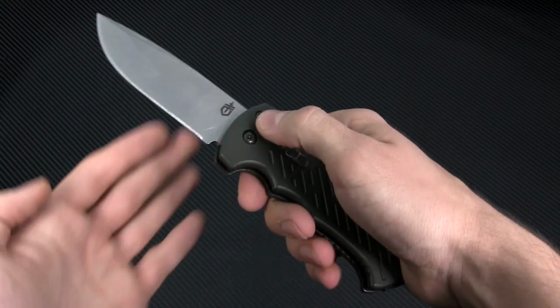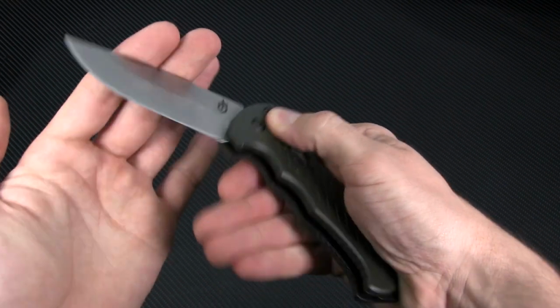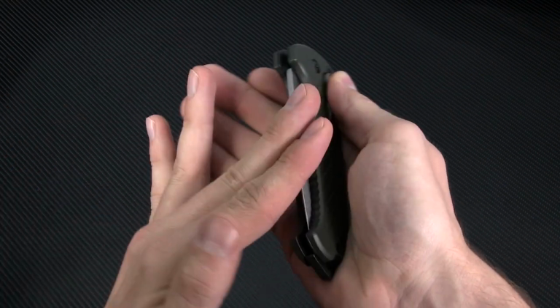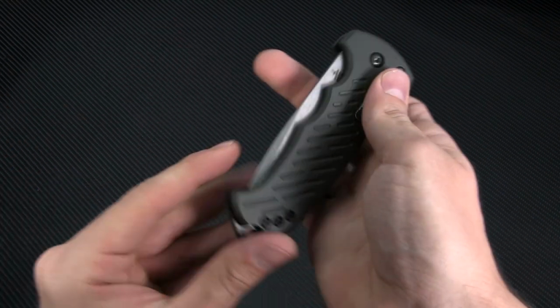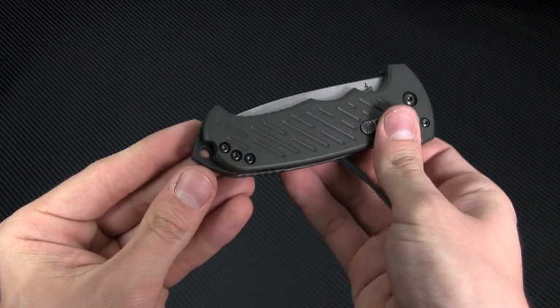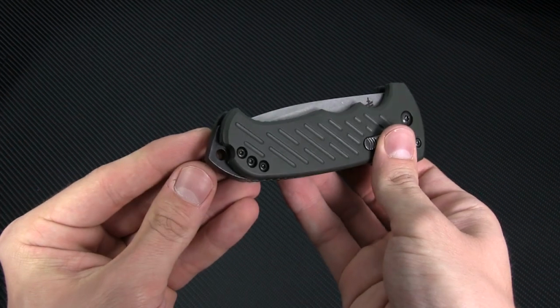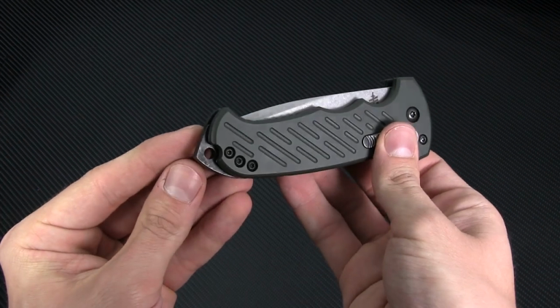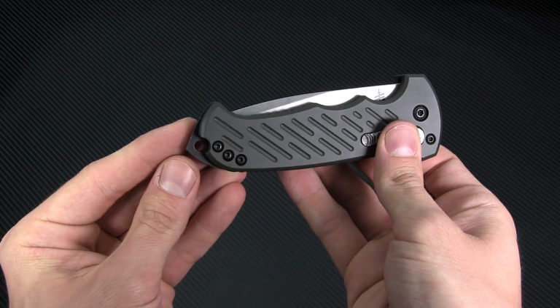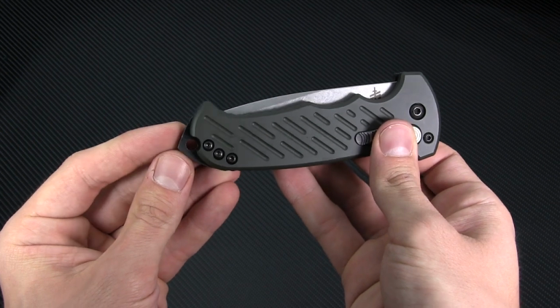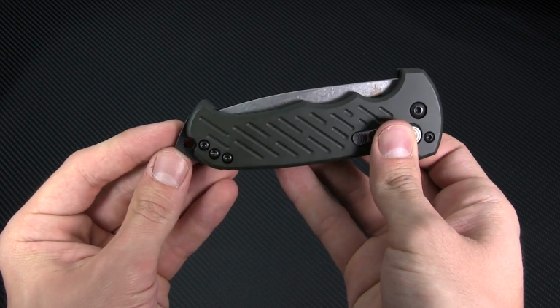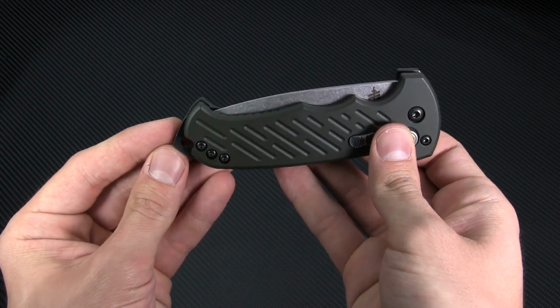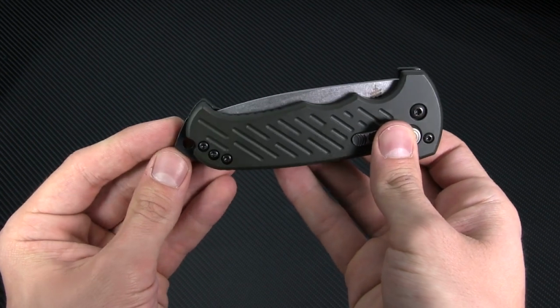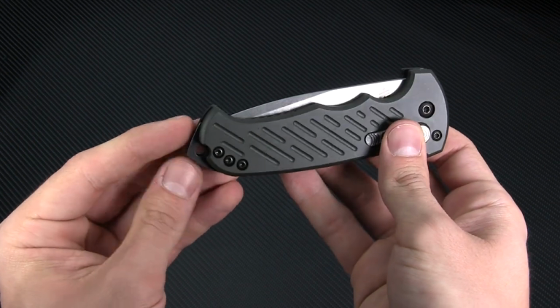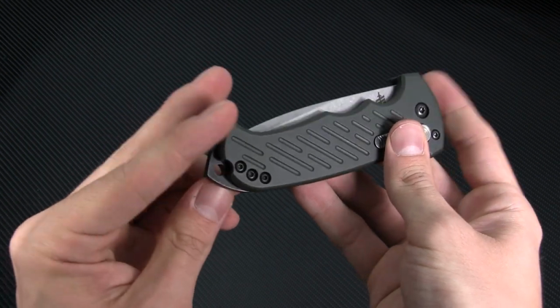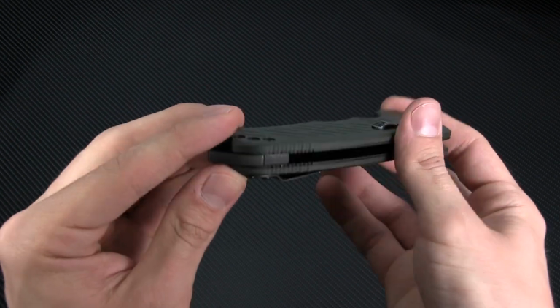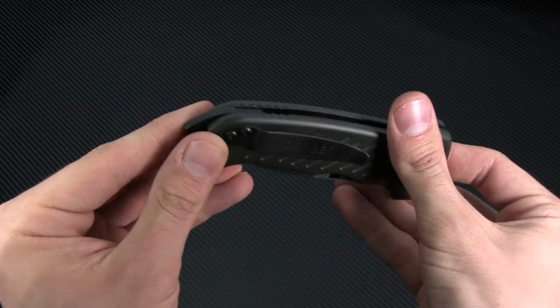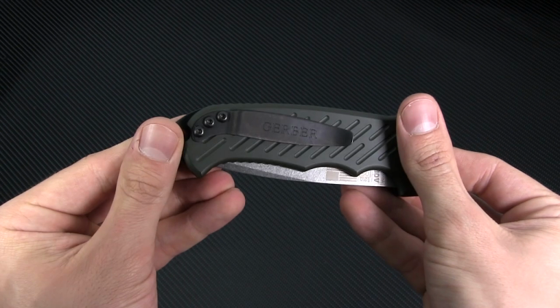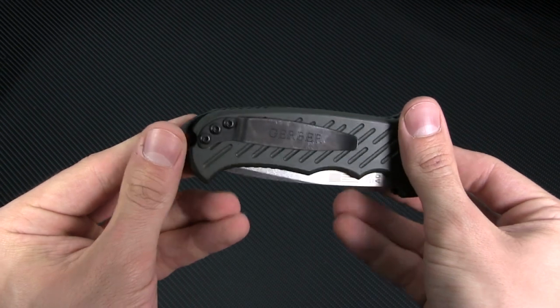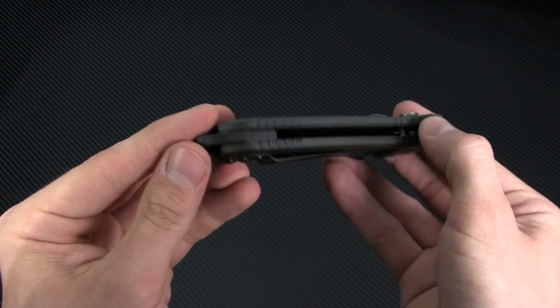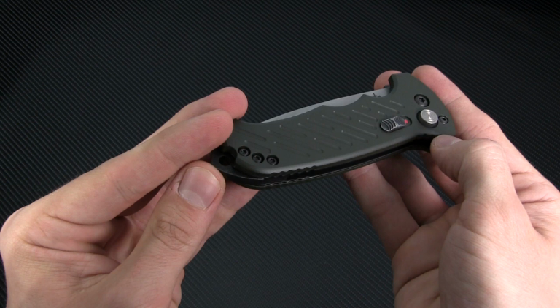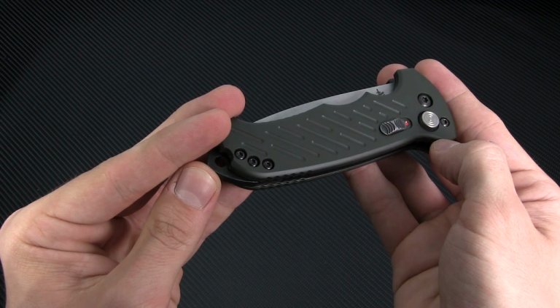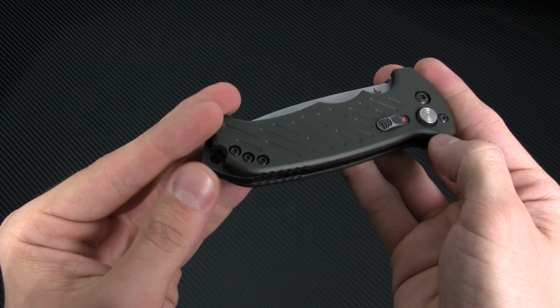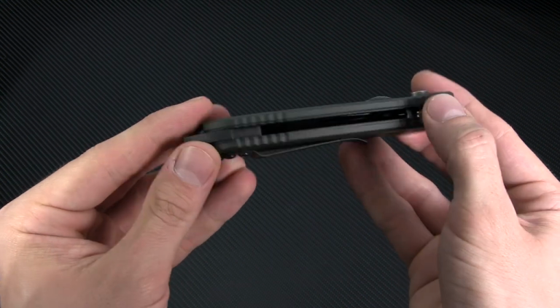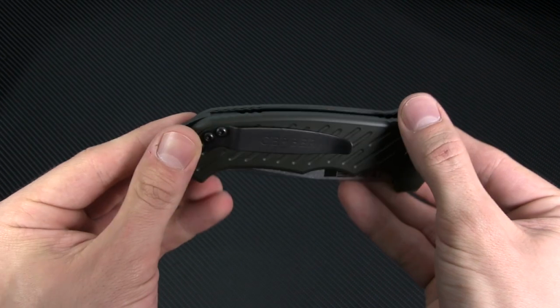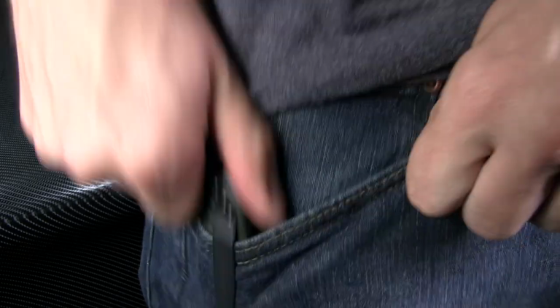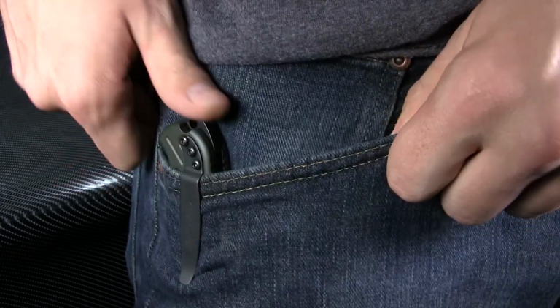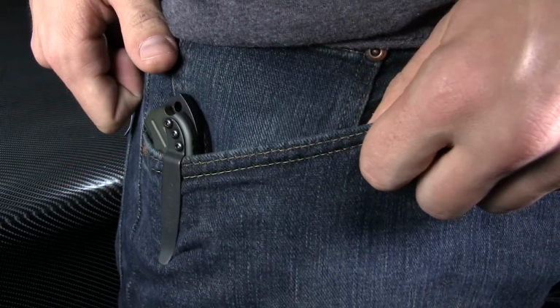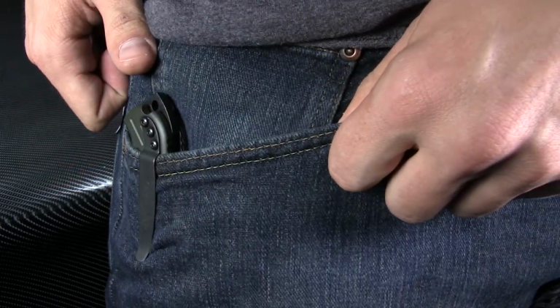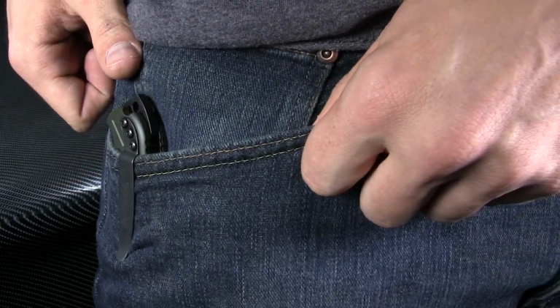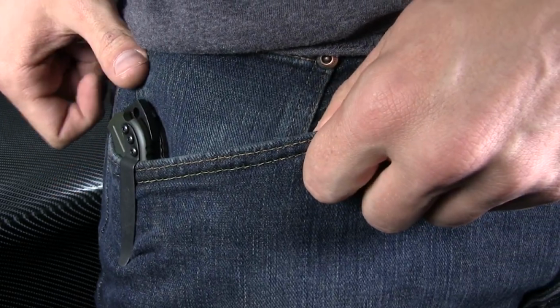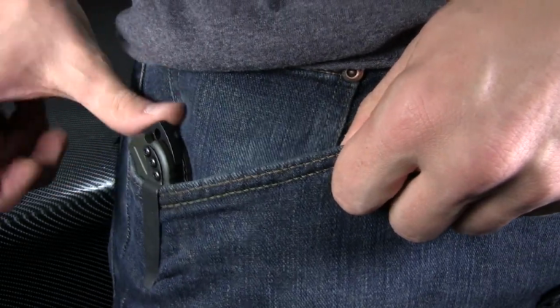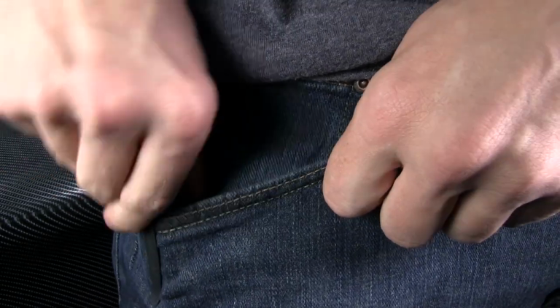At the pommel is a large striker or glass breaker, which features a lanyard hole large enough for 550 paracord webbing. It also sports a reversible pocket clip, enabling left or right side tip-up carry, and designed to let the knife sit high in the pocket for a quick, easy draw.